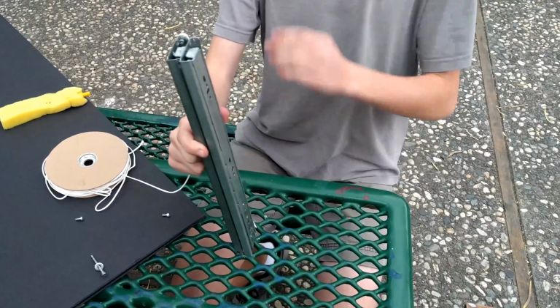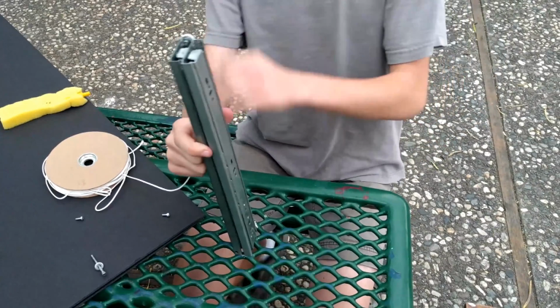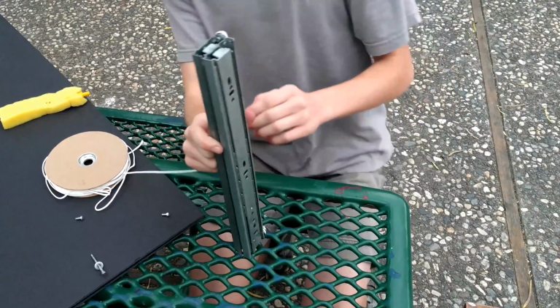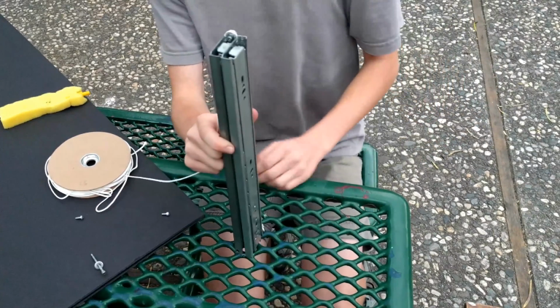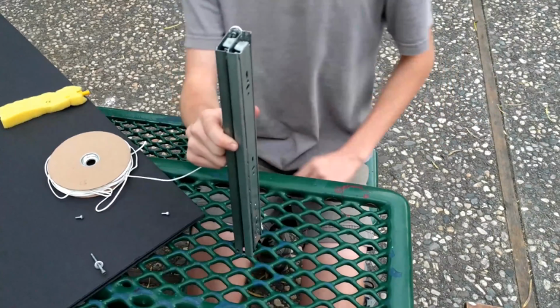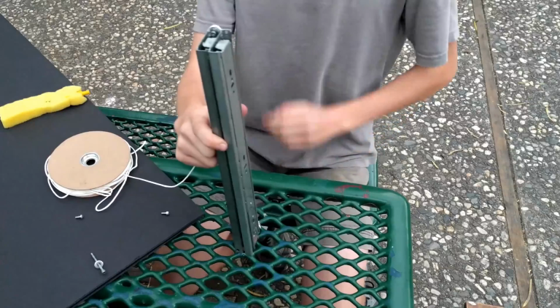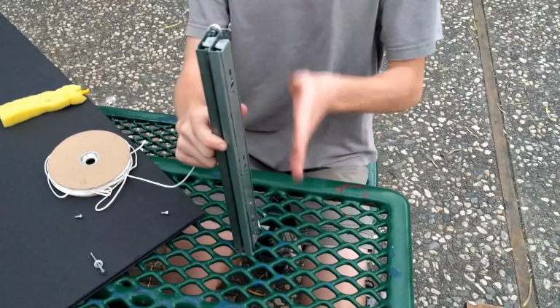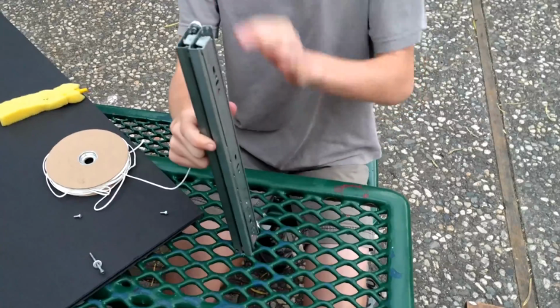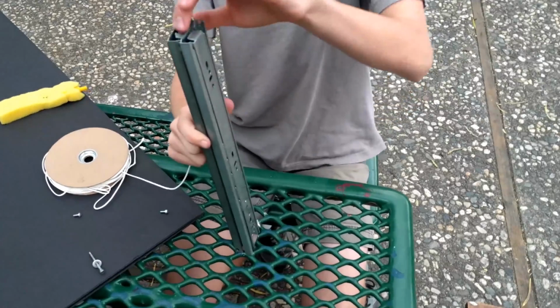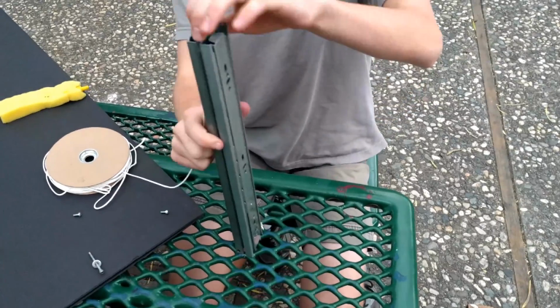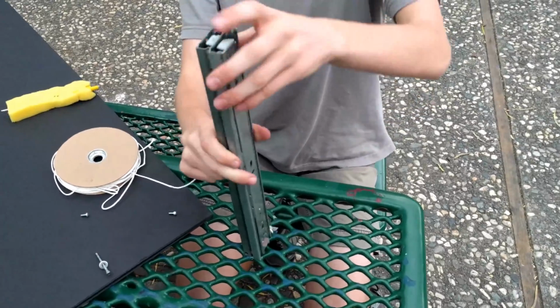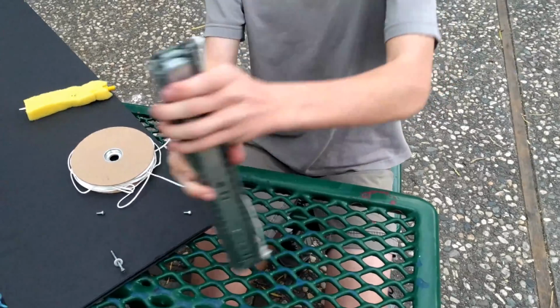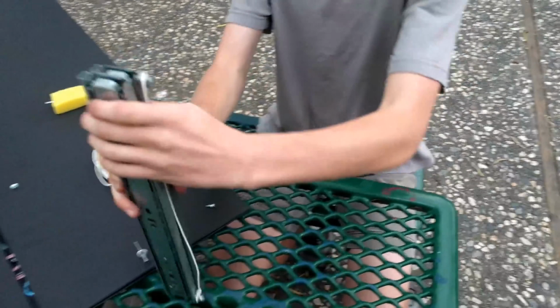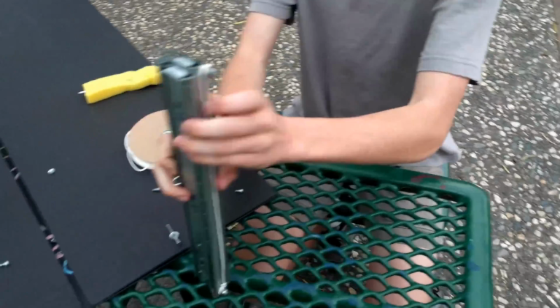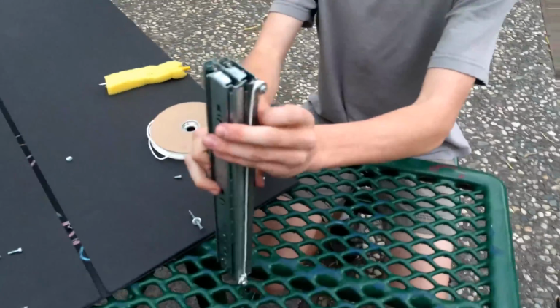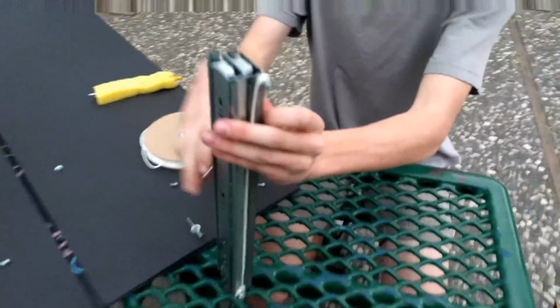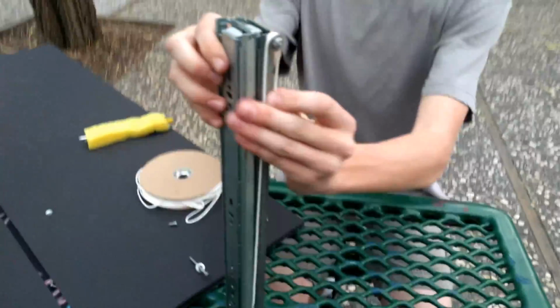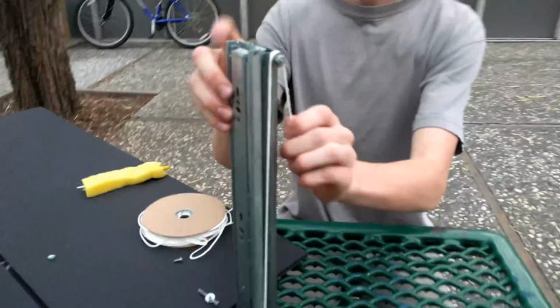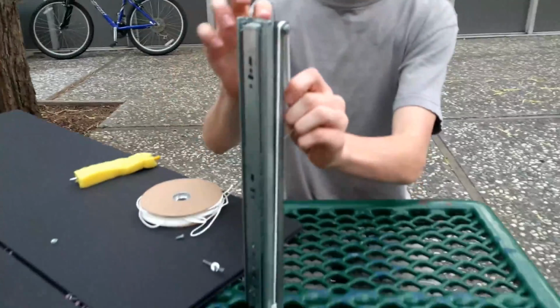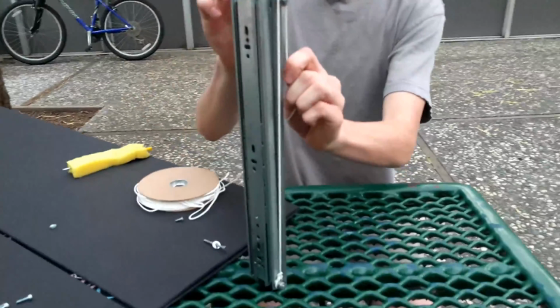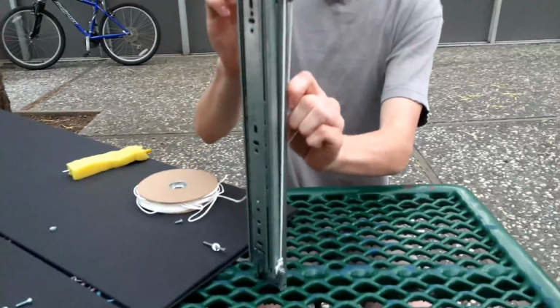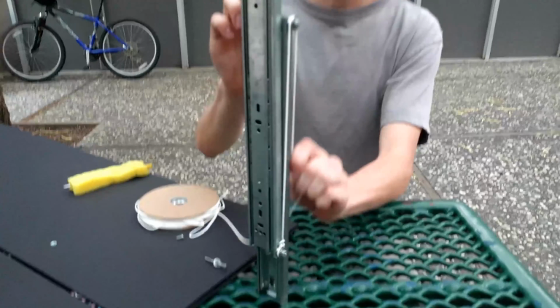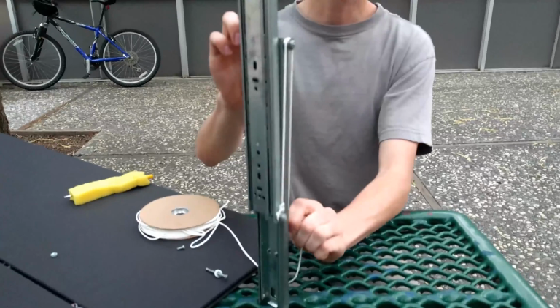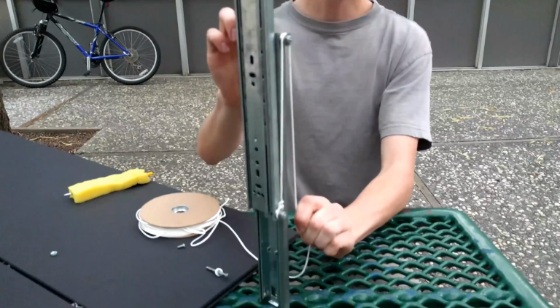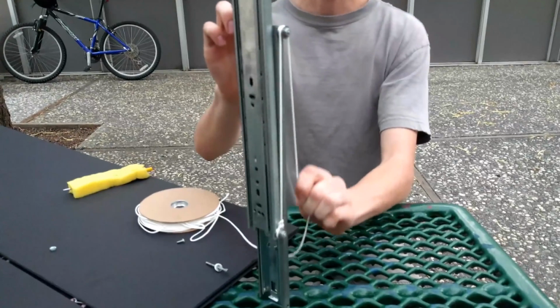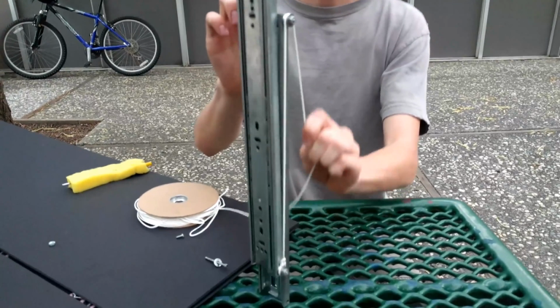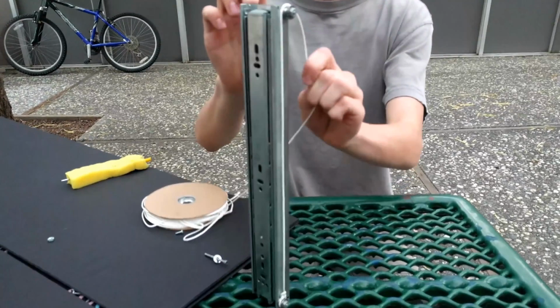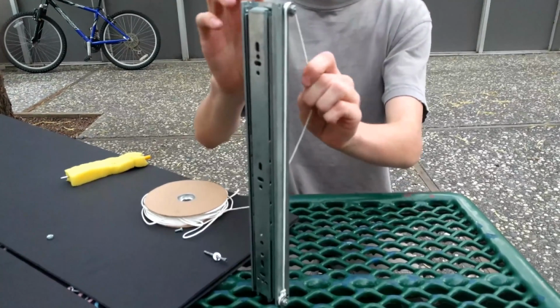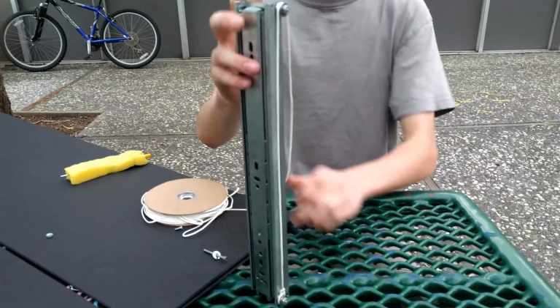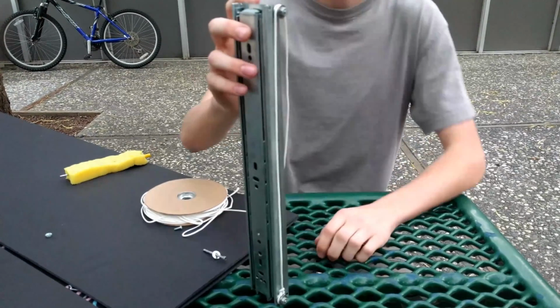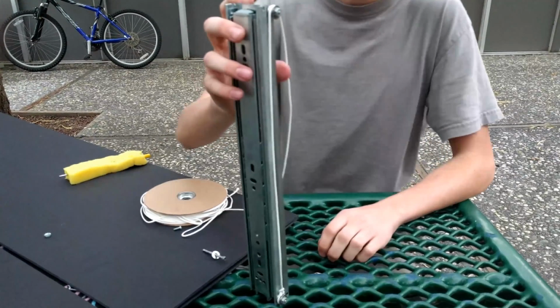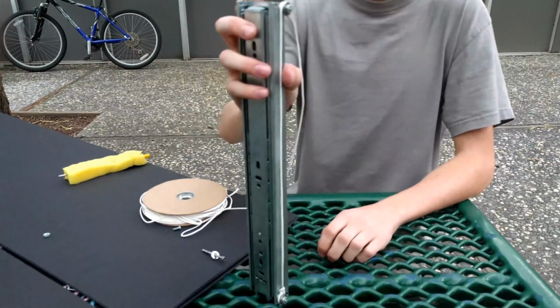What we have here is a small linear slide. You can see, if I pull this string, it goes up. Wow, that's pretty cool, right? So, how did we do this?